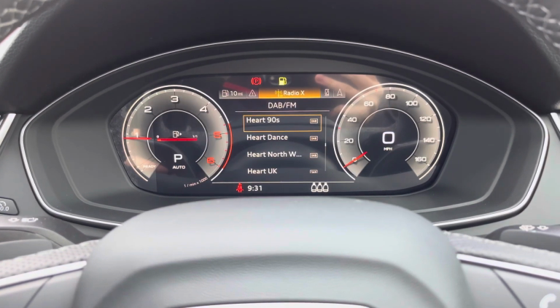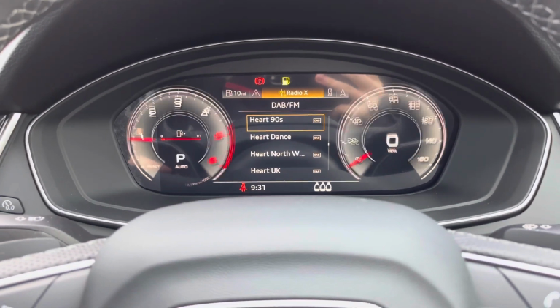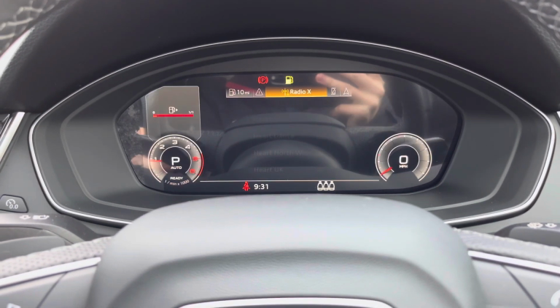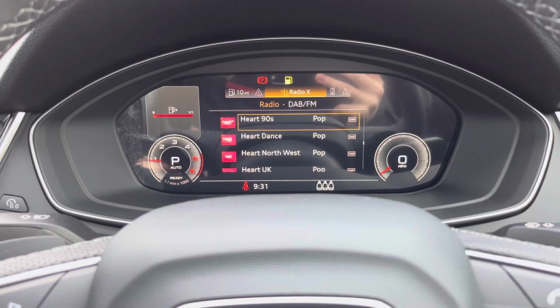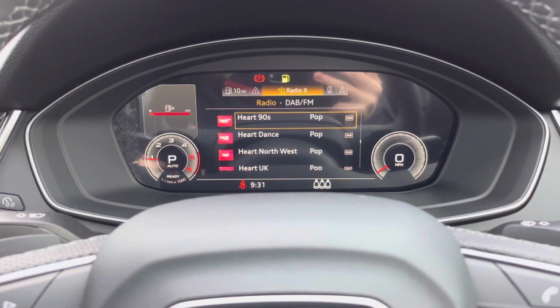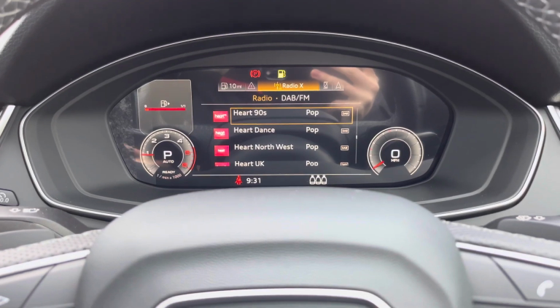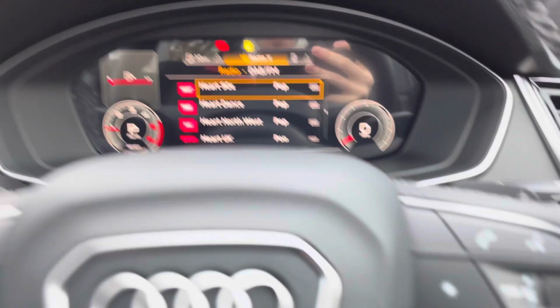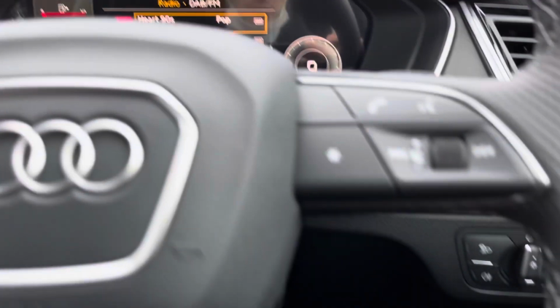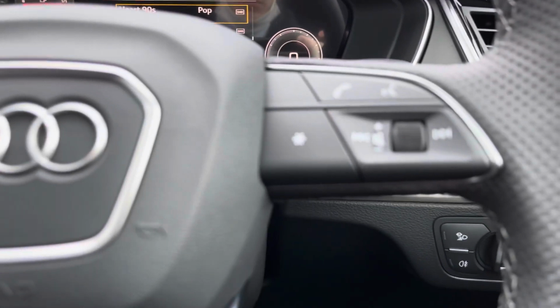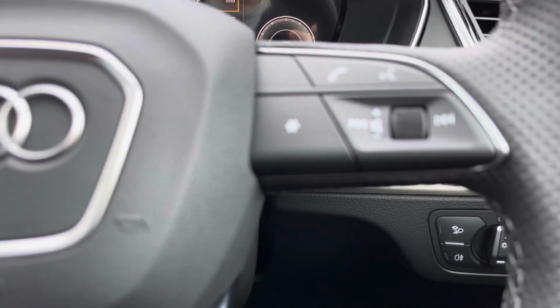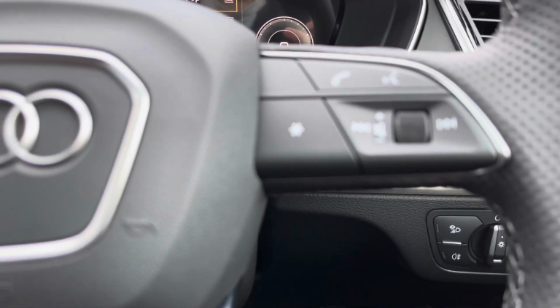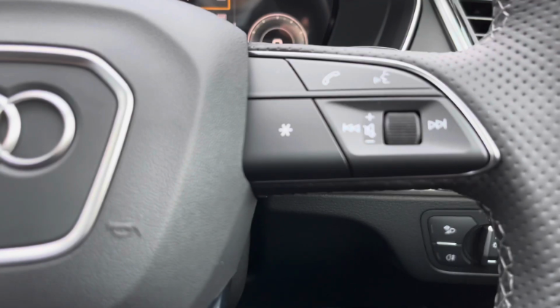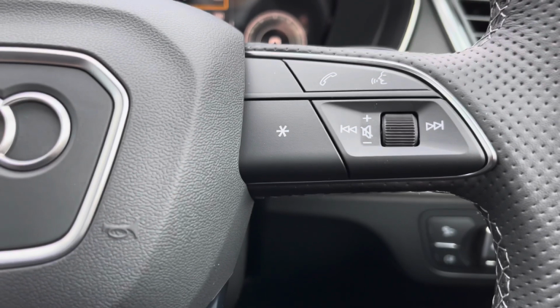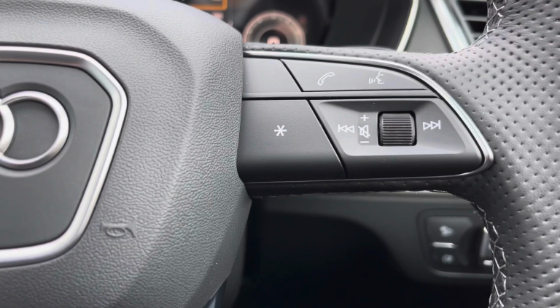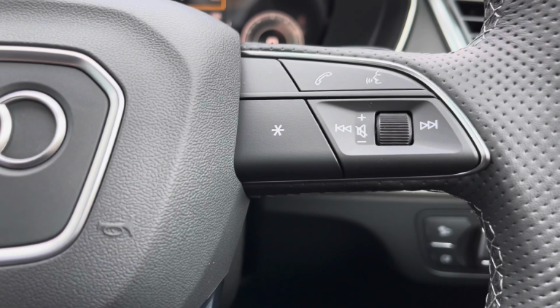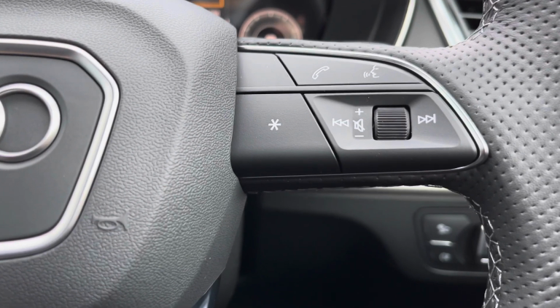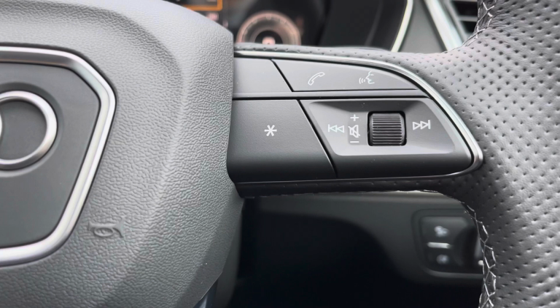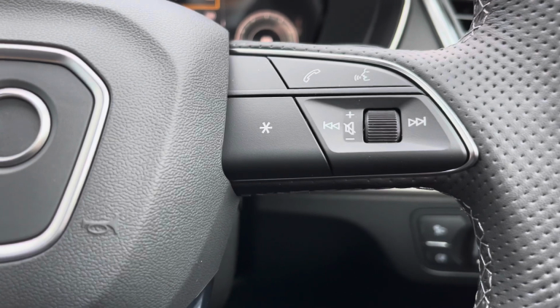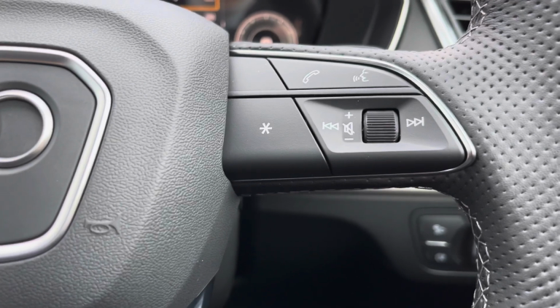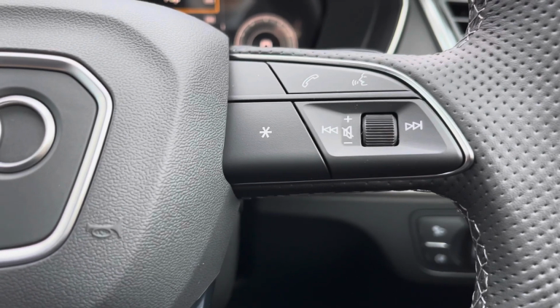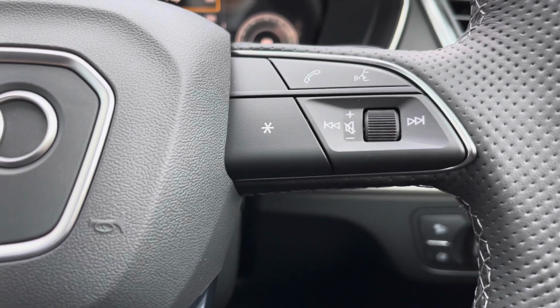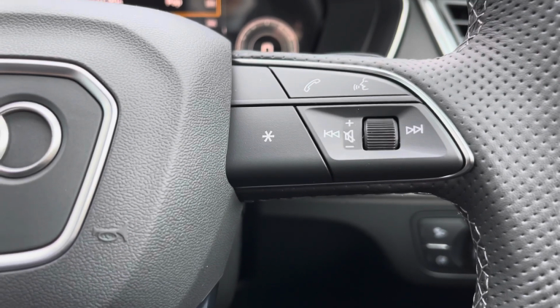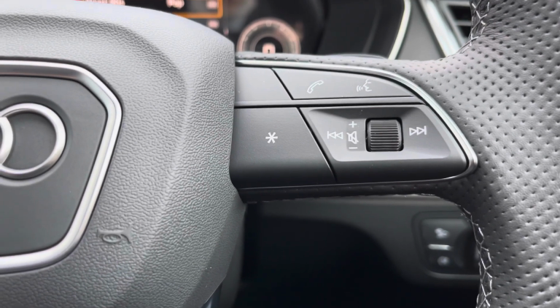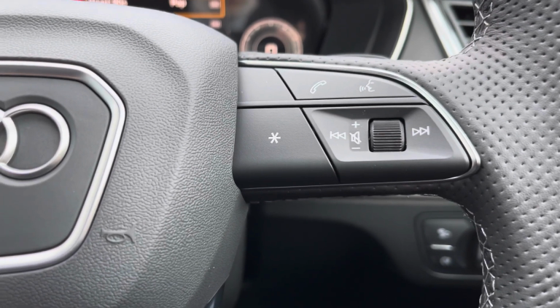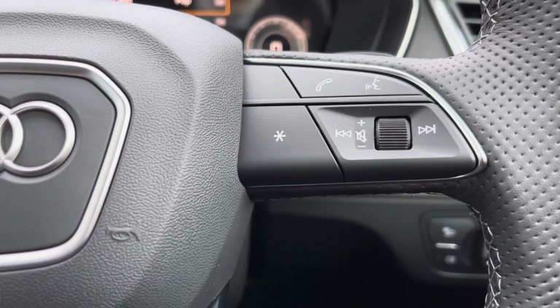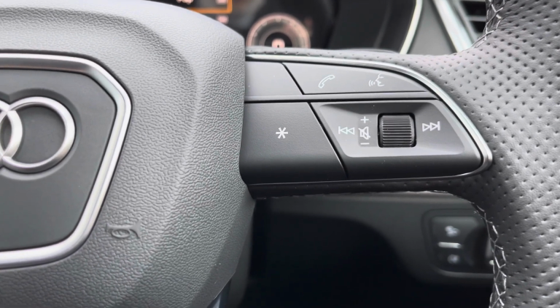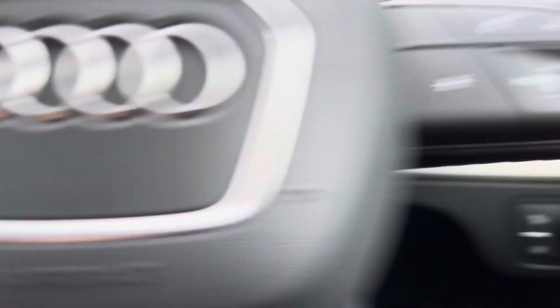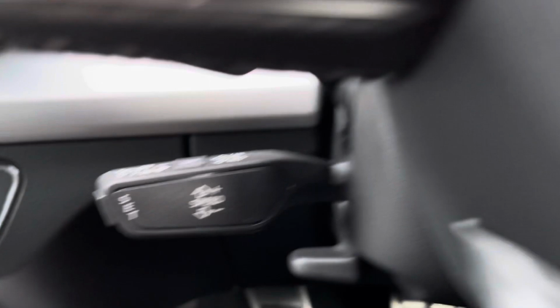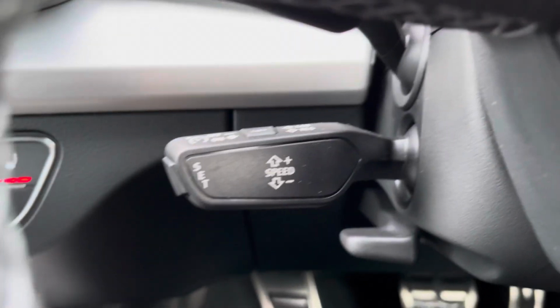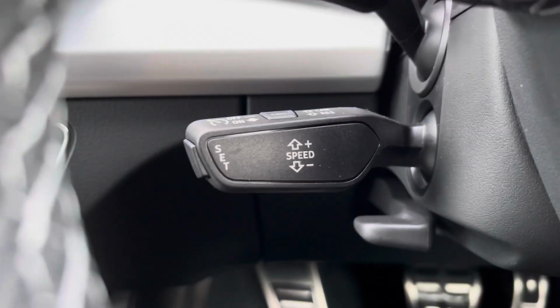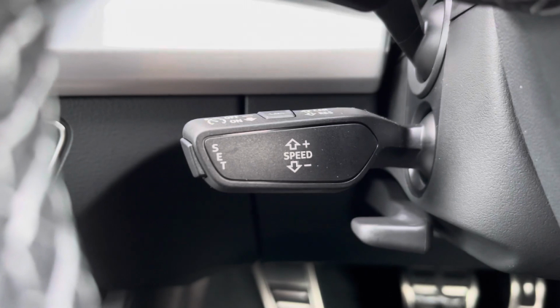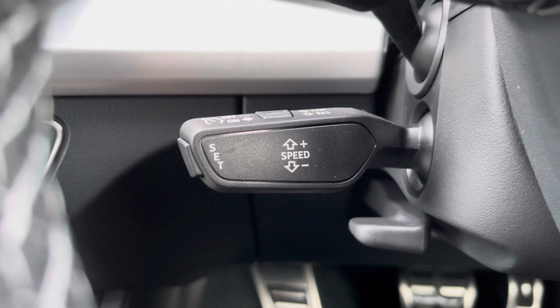The buttons on the right of the steering wheel allow you to answer and decline phone calls and use the voice control system. We also get cruise control fitted to the vehicle, which is perfect for those longer motorway journeys.